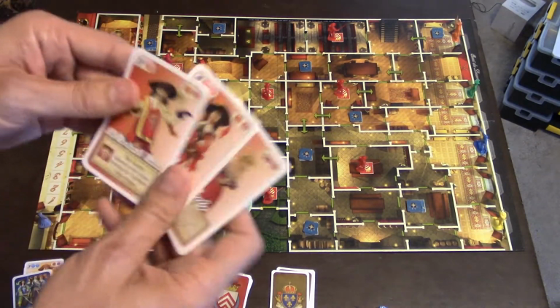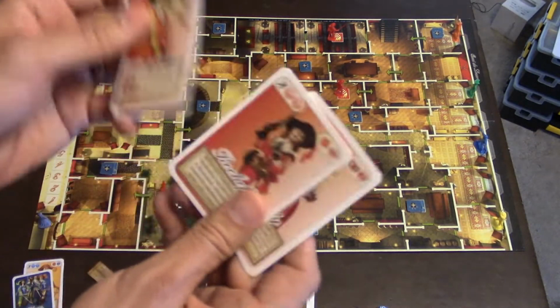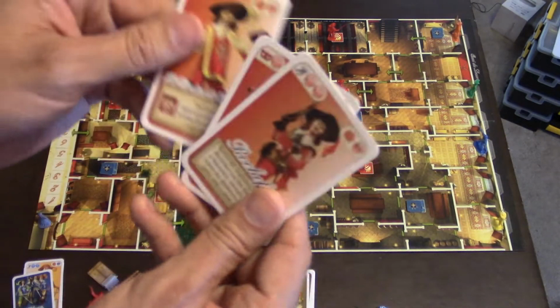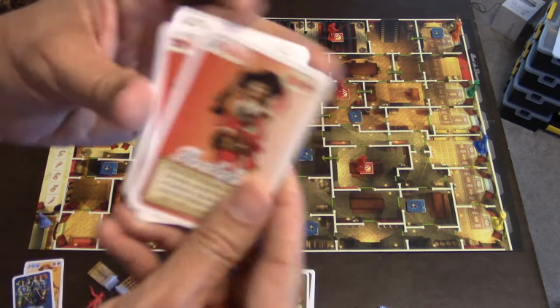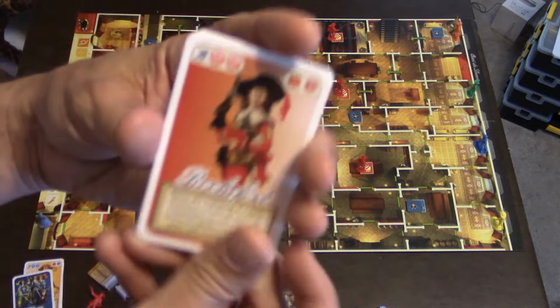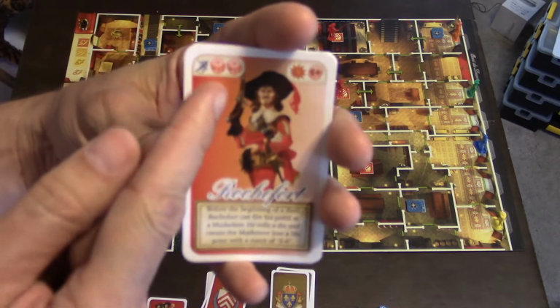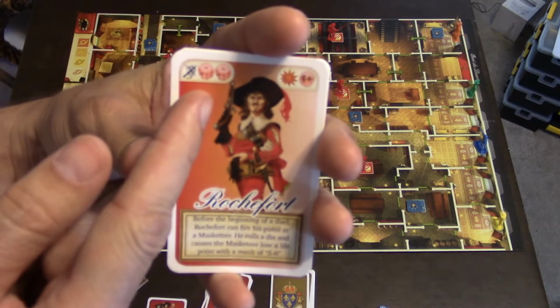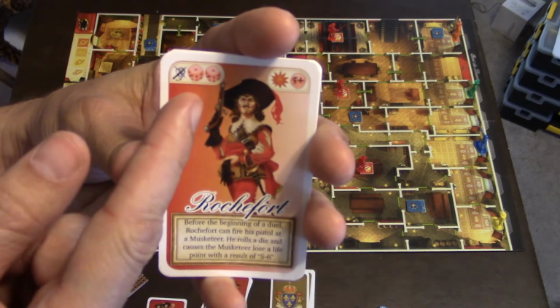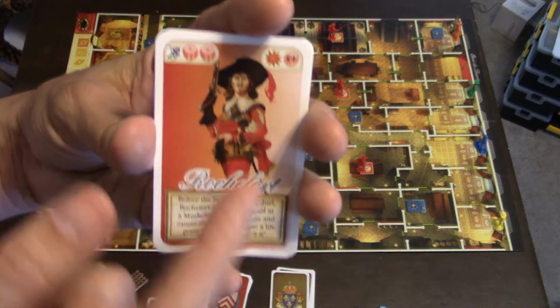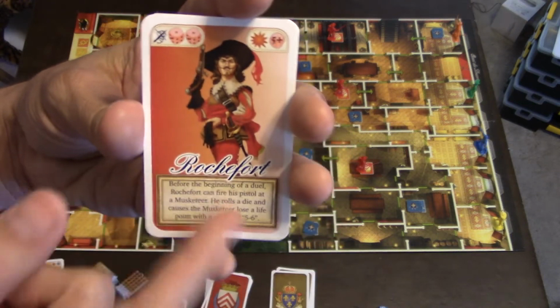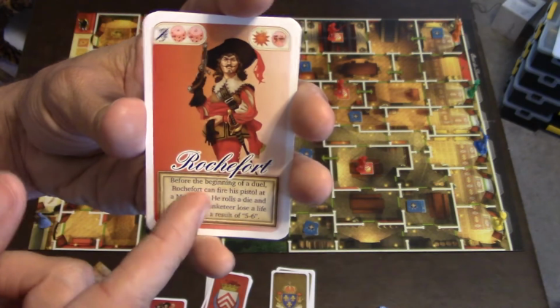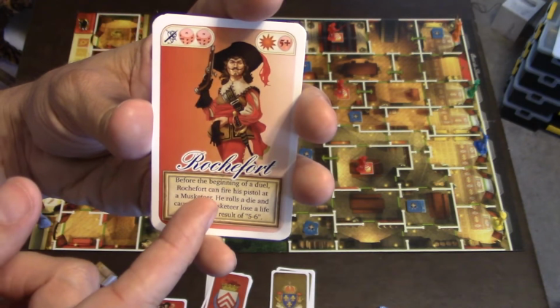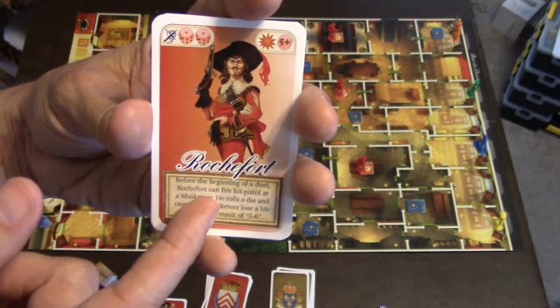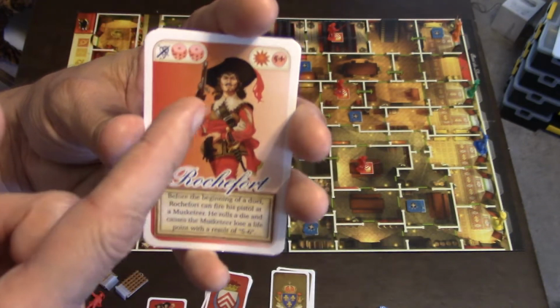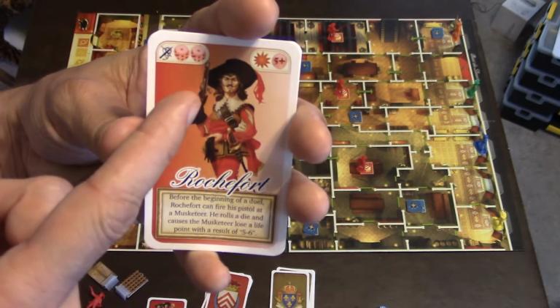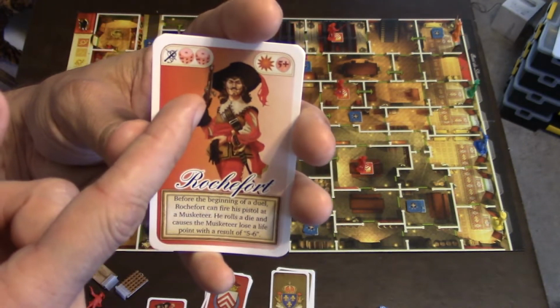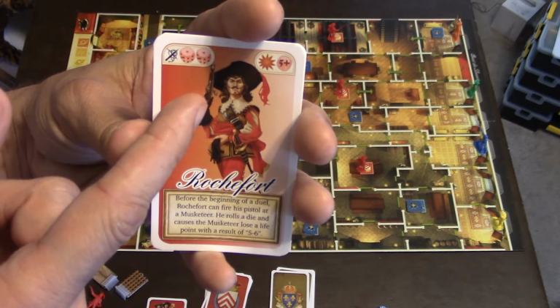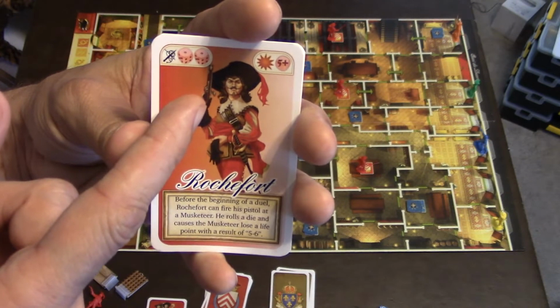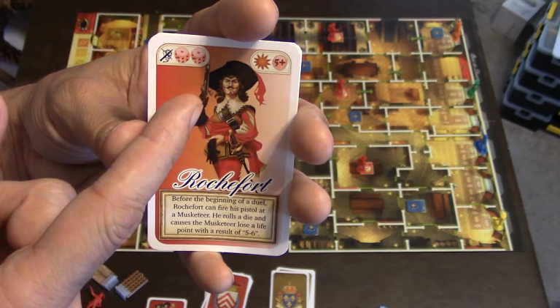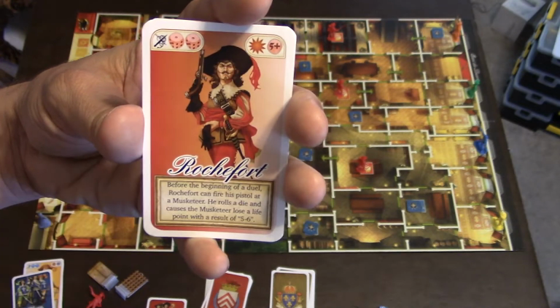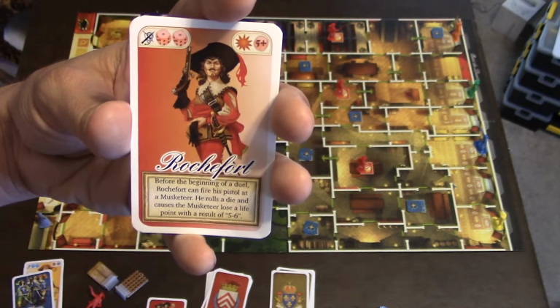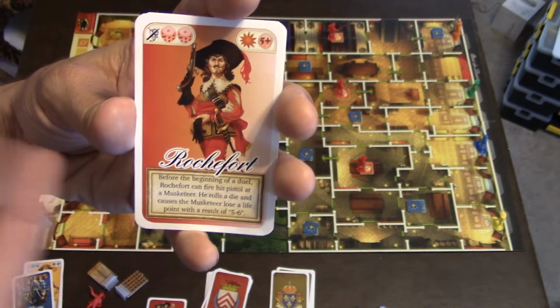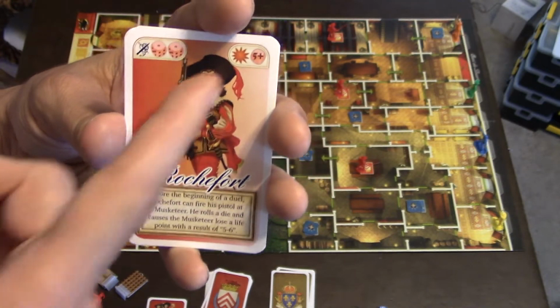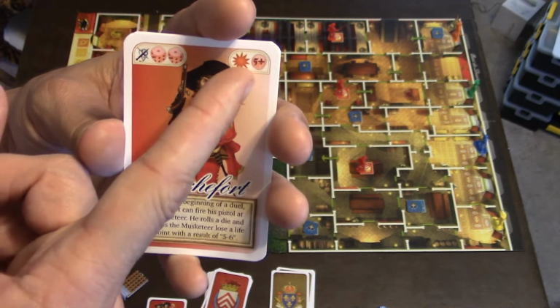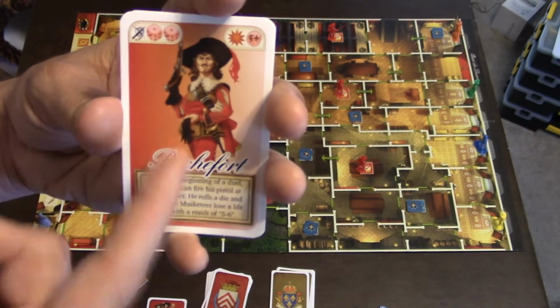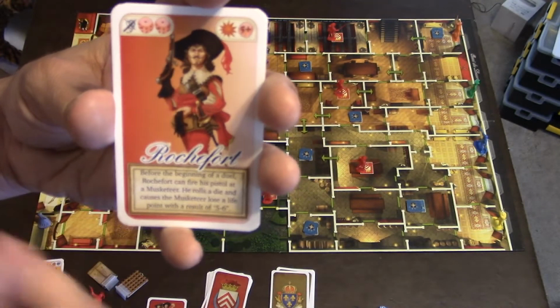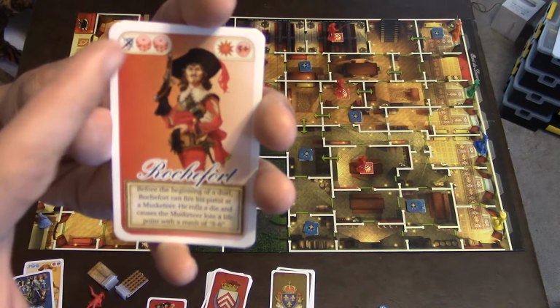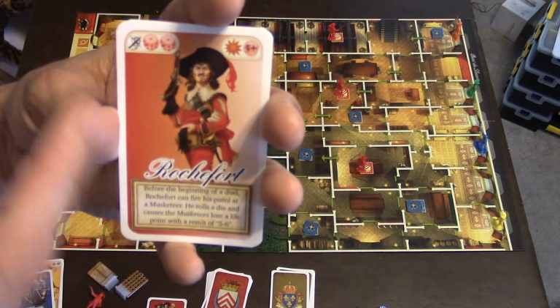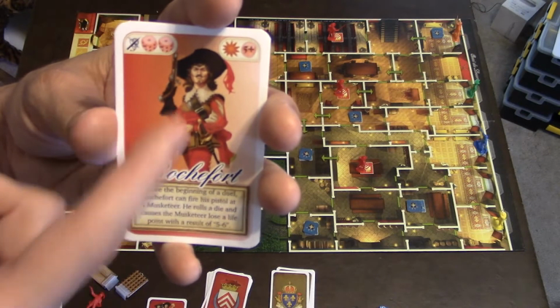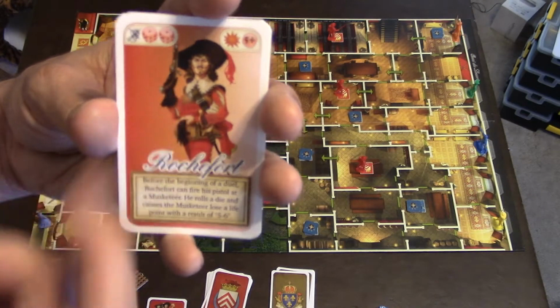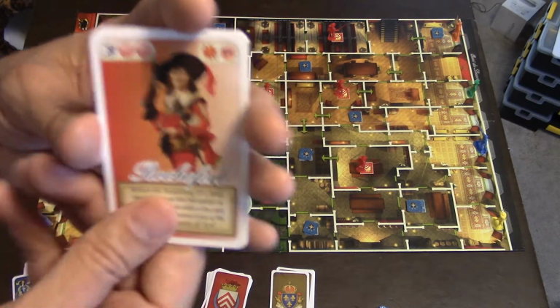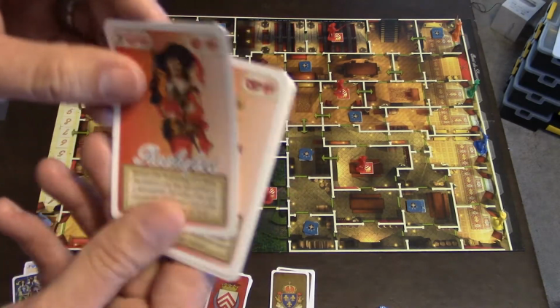Speaking of the Cardinal's cards, you also have Rochefort. Rochefort can roll with two dice, and a special ability is he can fire his pistol before a duel starts. That means he gets to roll one die, and on a five or six he can hit them, and then they start the duel. So he can actually get a bonus hit on them.